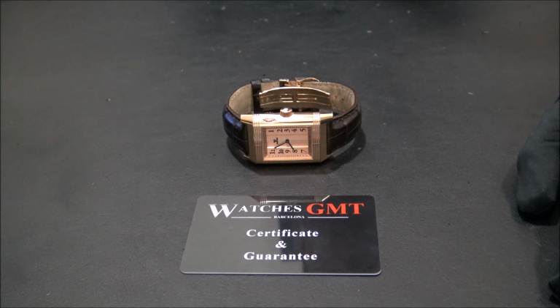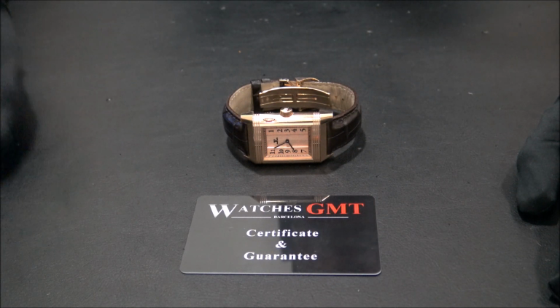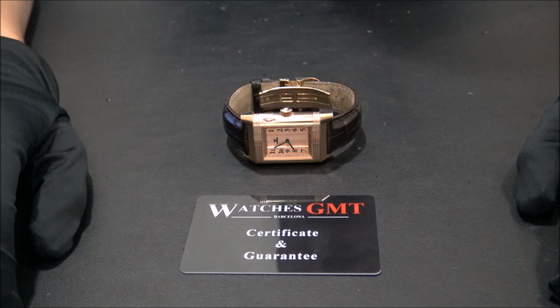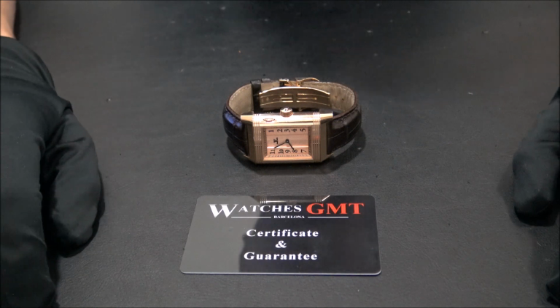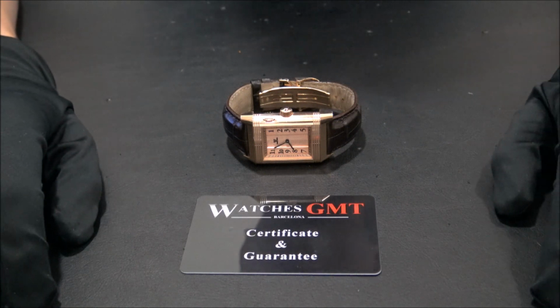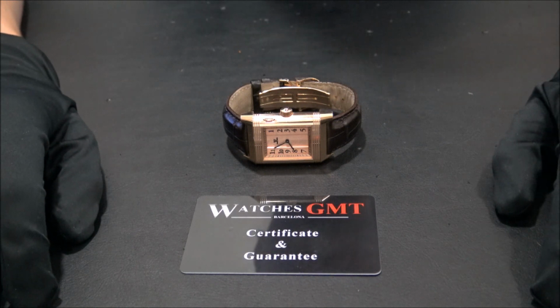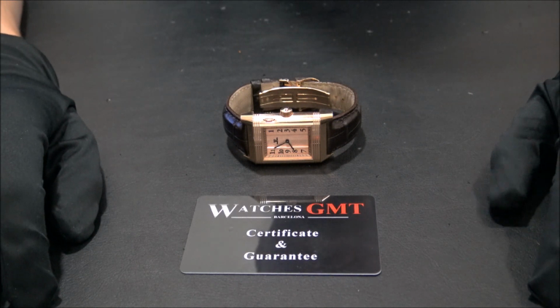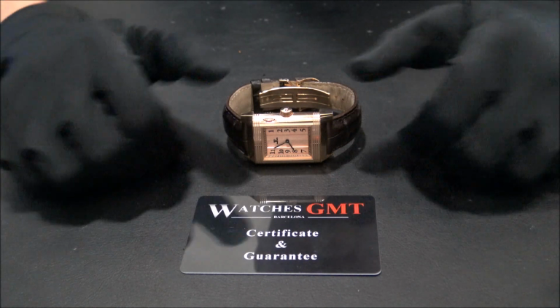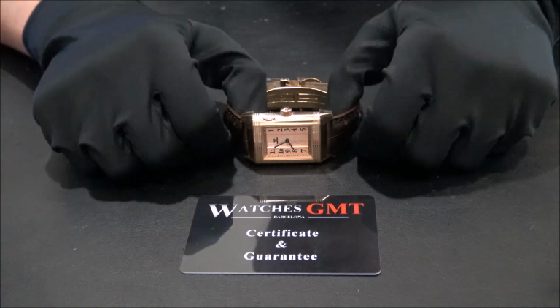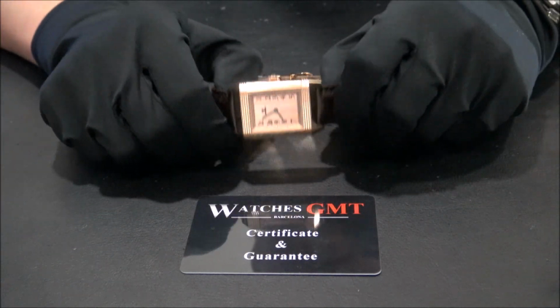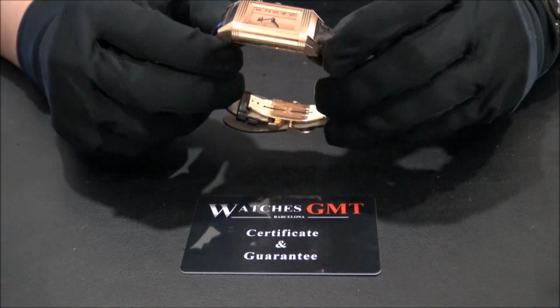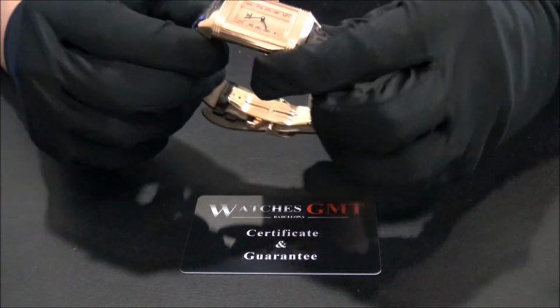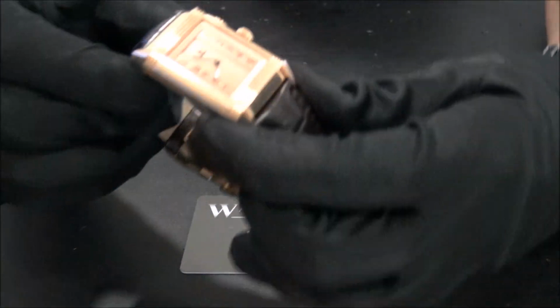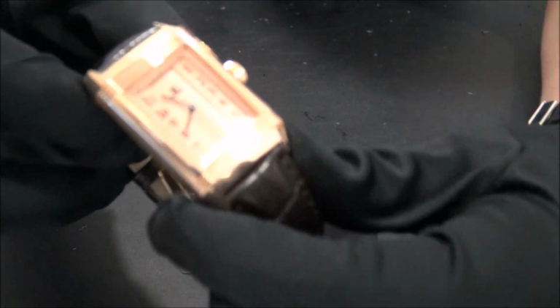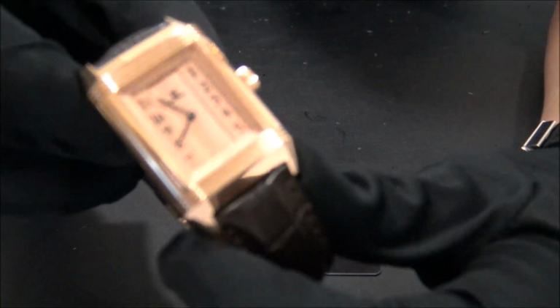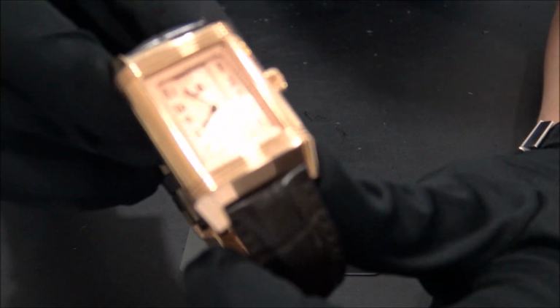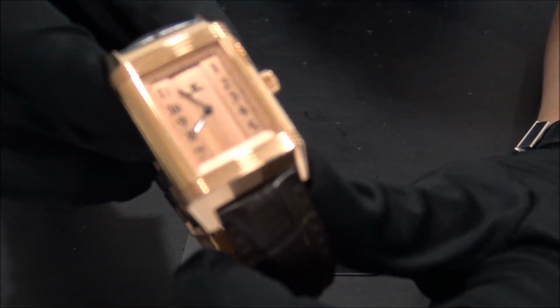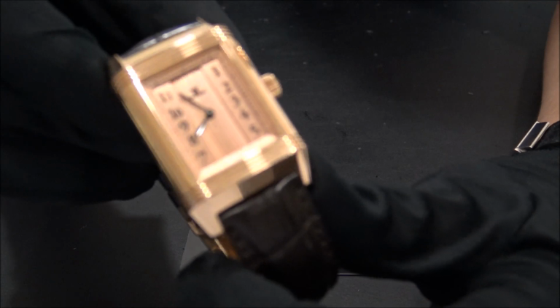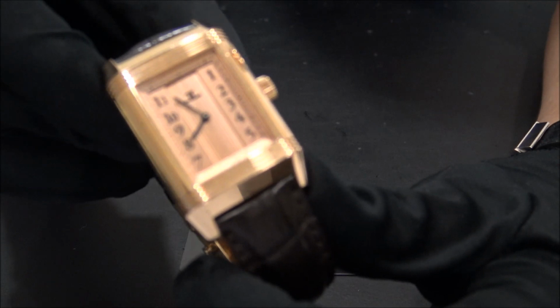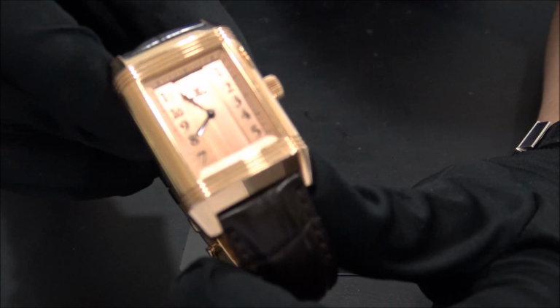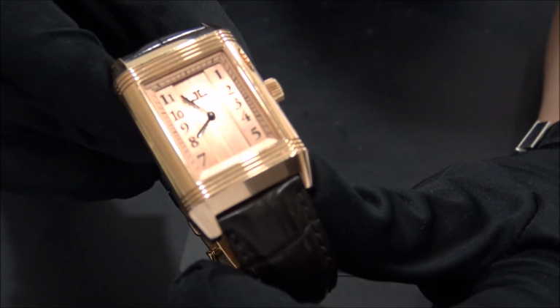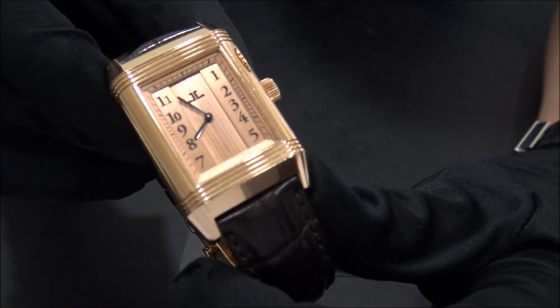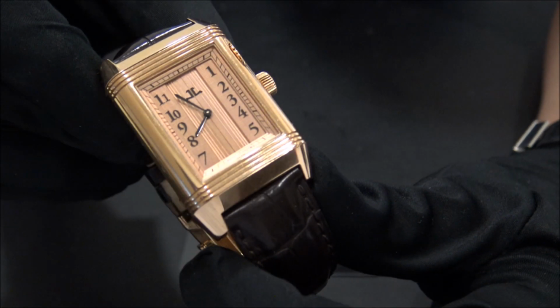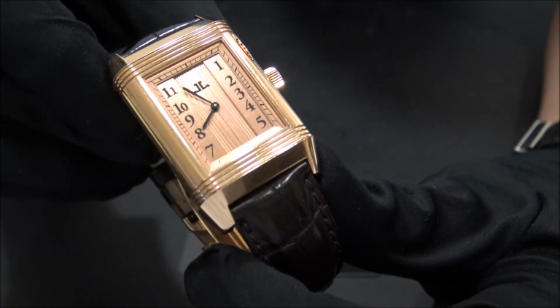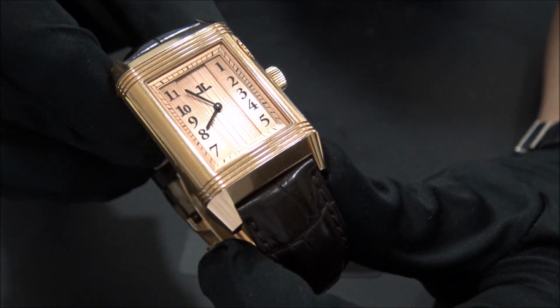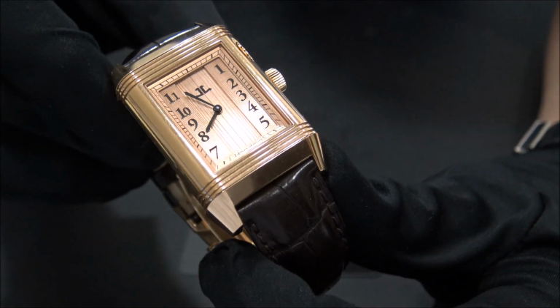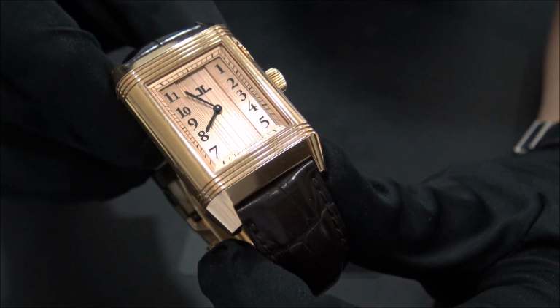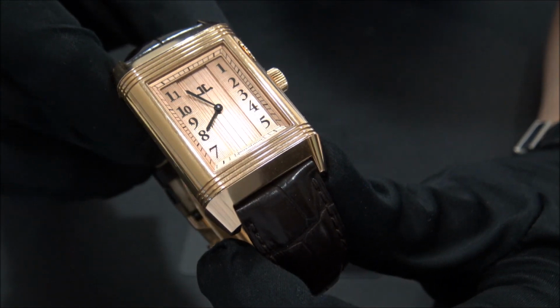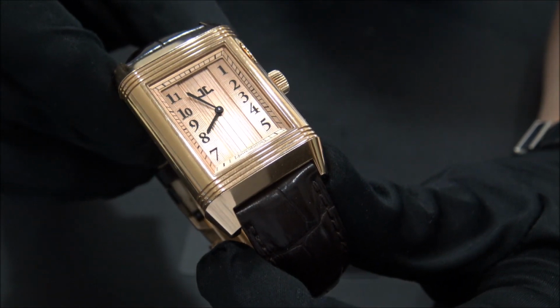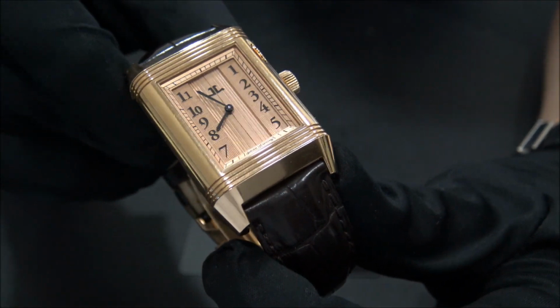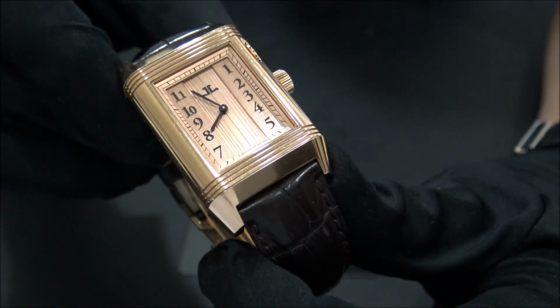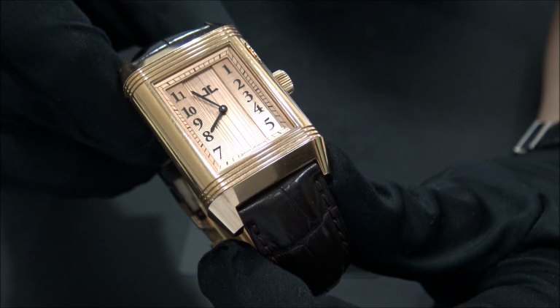Today we want to show you a Jaeger-LeCoultre. This model is the Reverso in rose gold, reference 216-274.